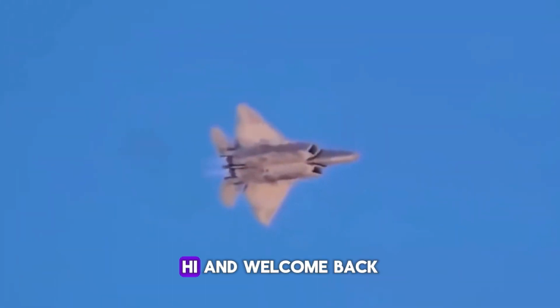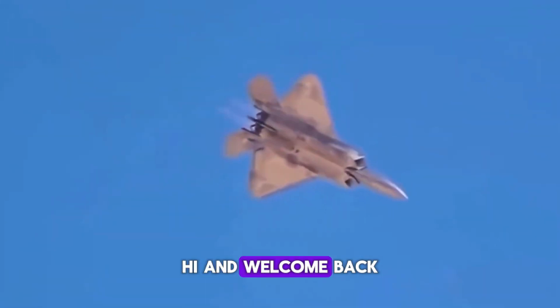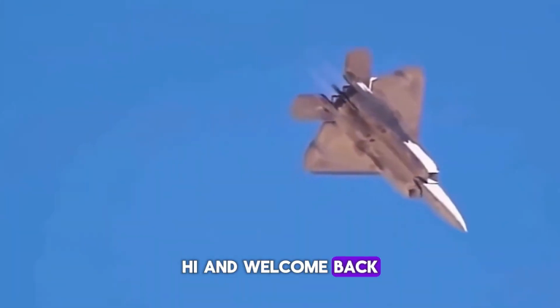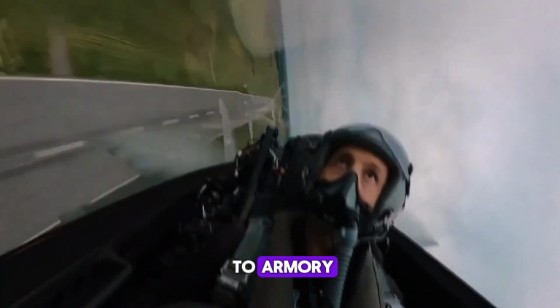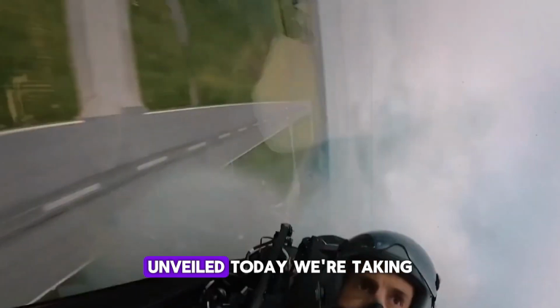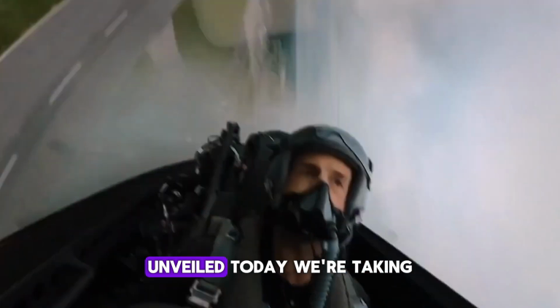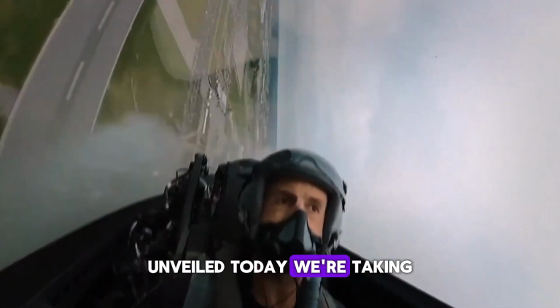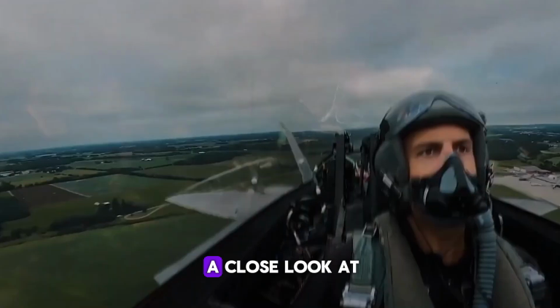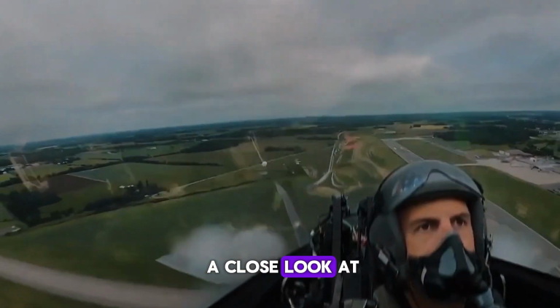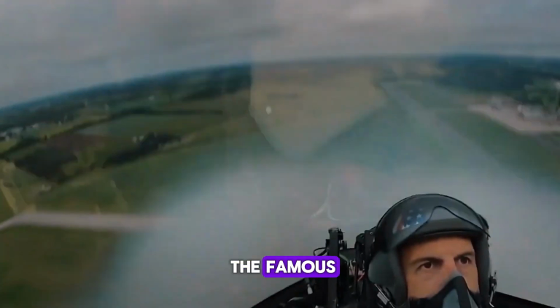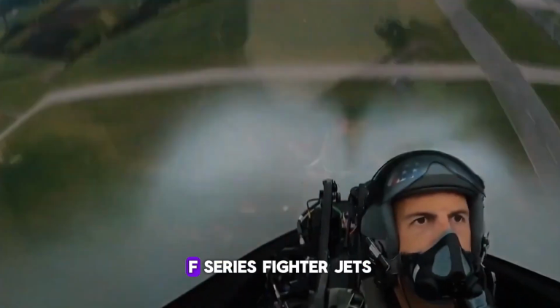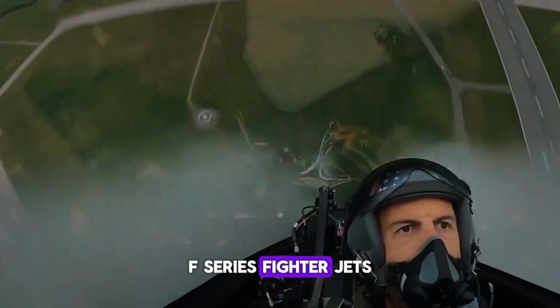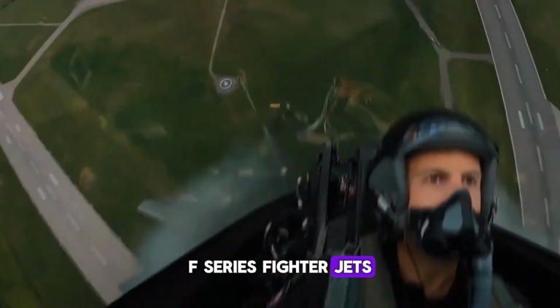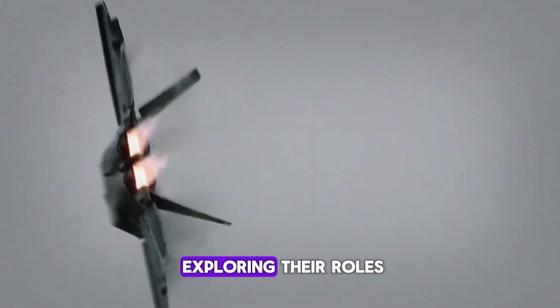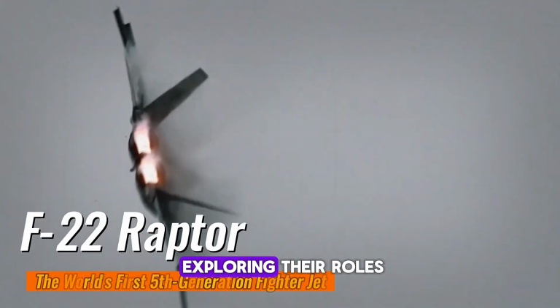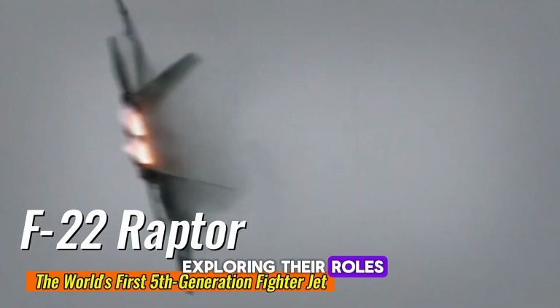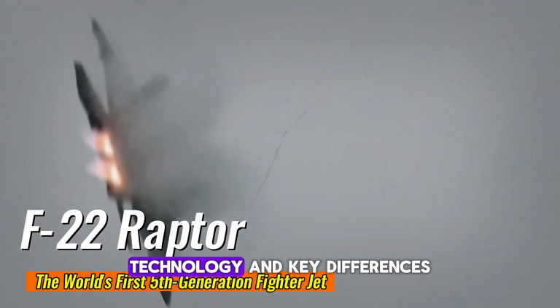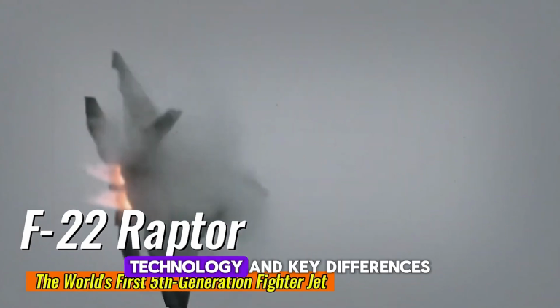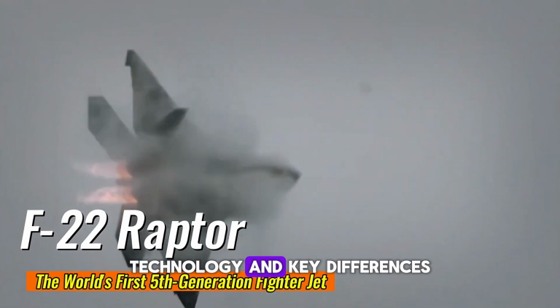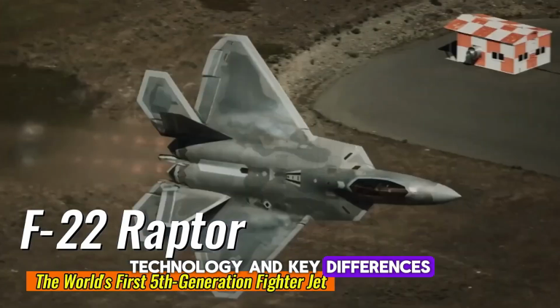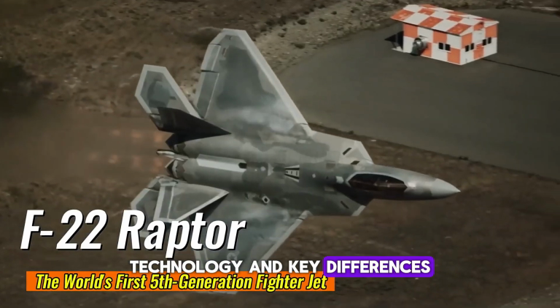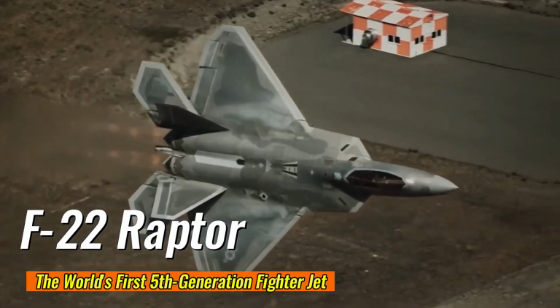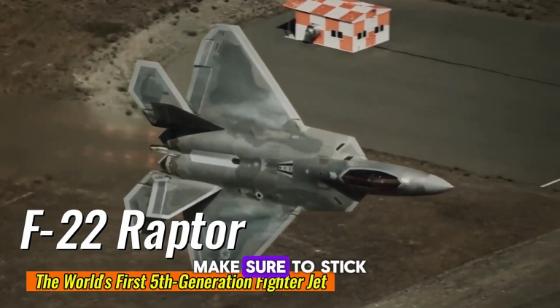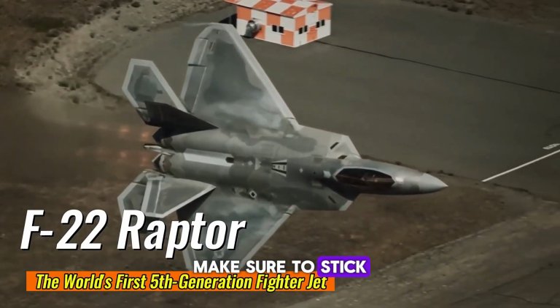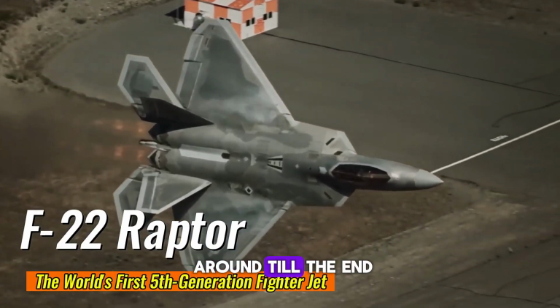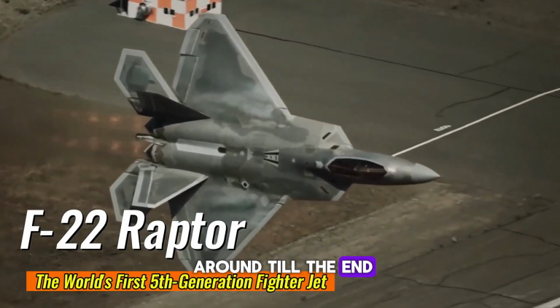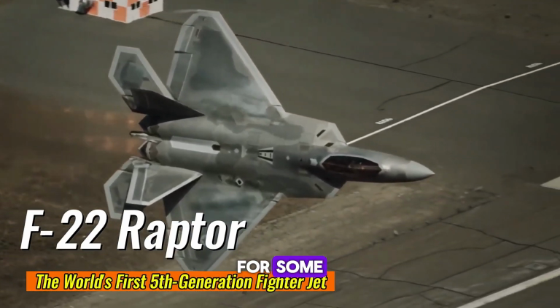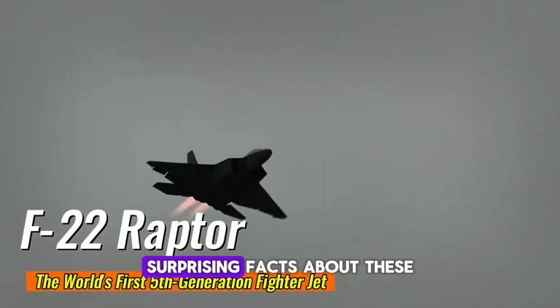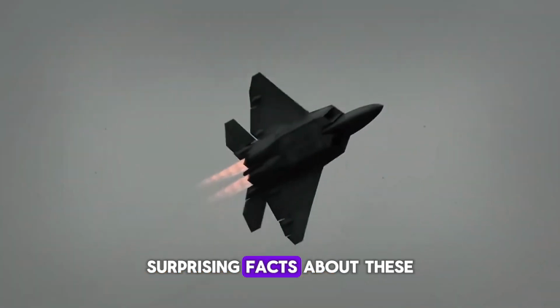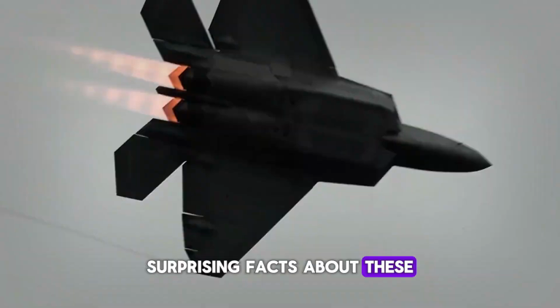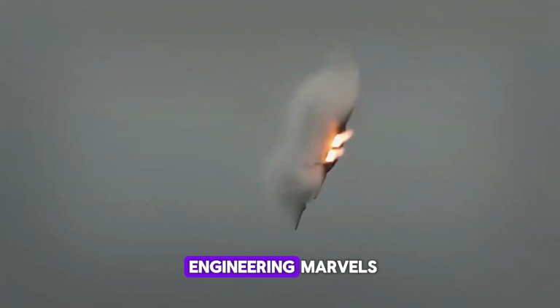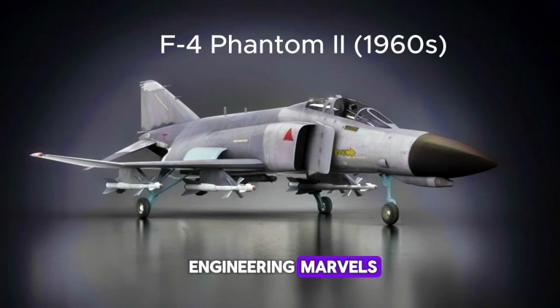Hi and welcome back to Armory Unveiled. Today we're taking a close look at the famous F-Series fighter jets, exploring their roles, technology, and key differences. Make sure to stick around till the end for some surprising facts about these engineering marvels.